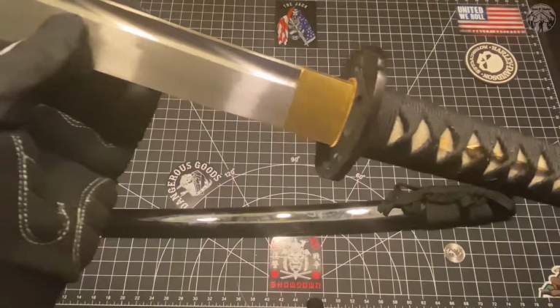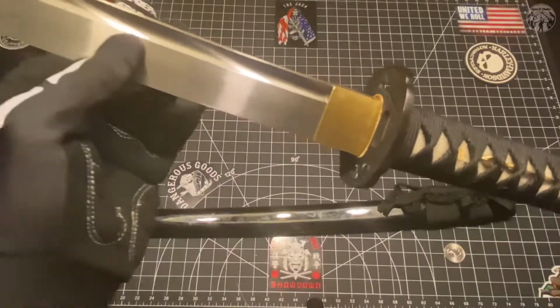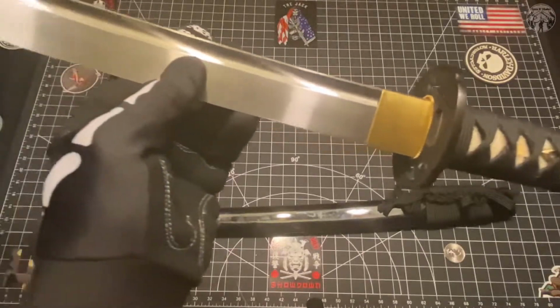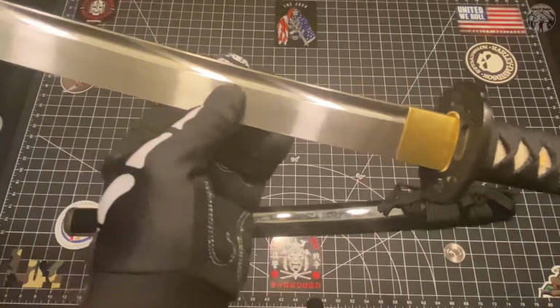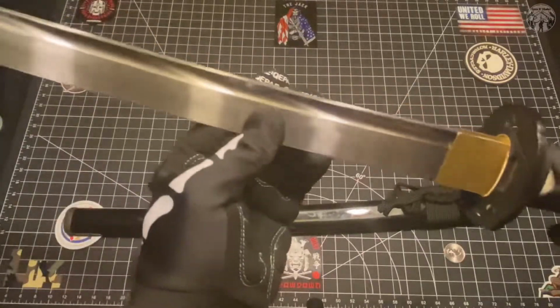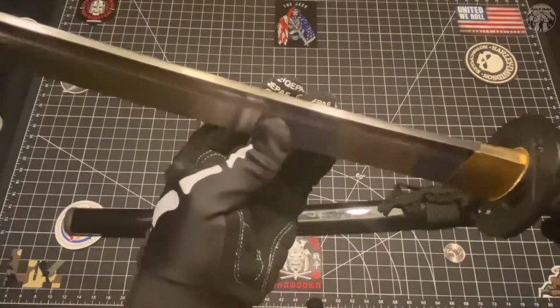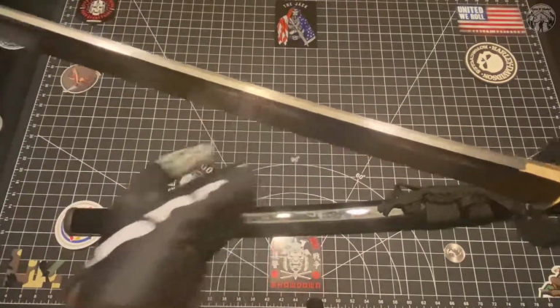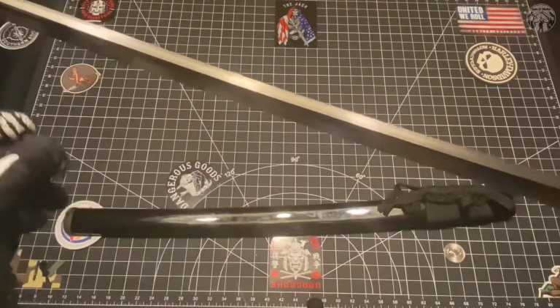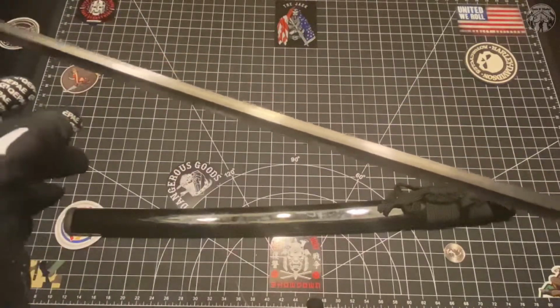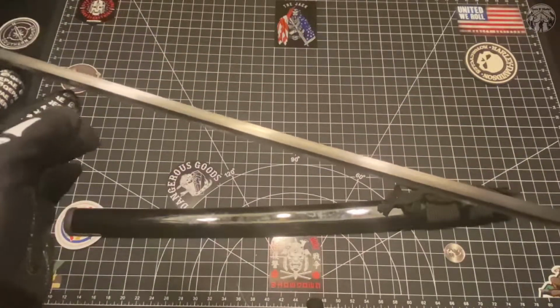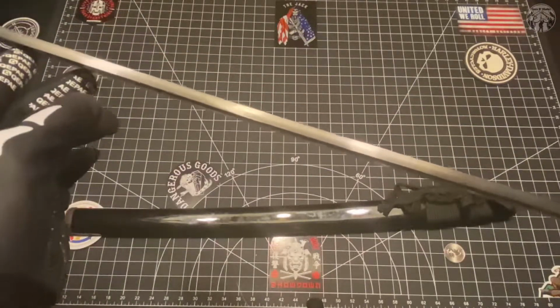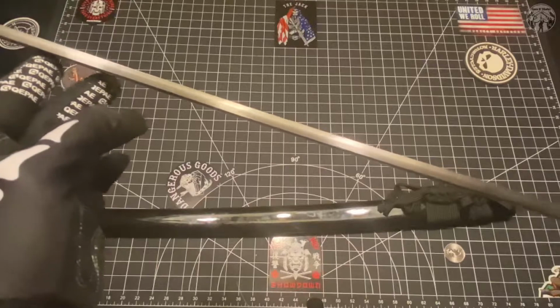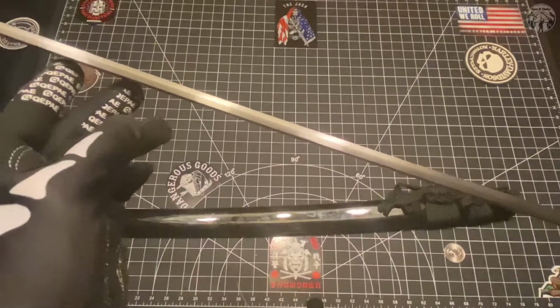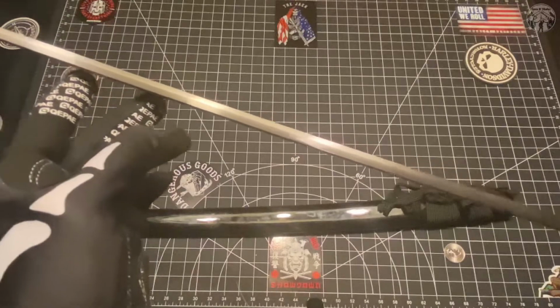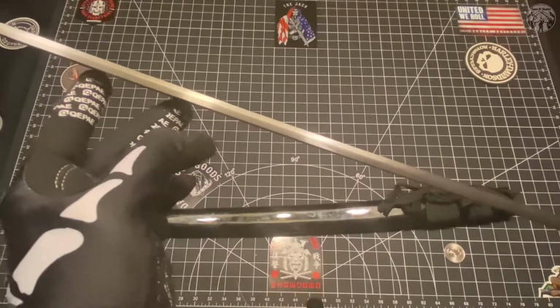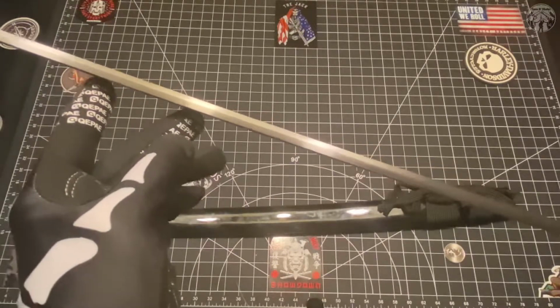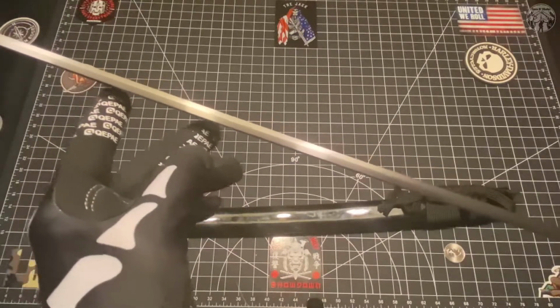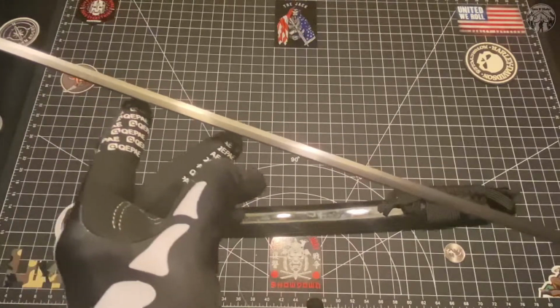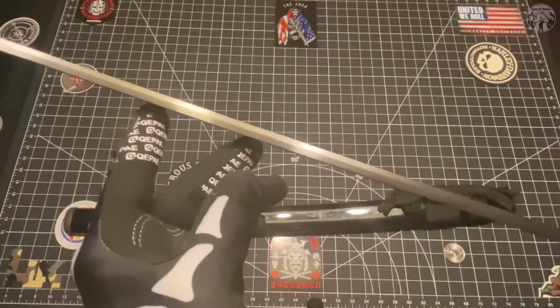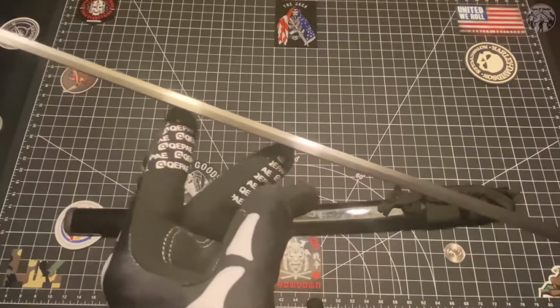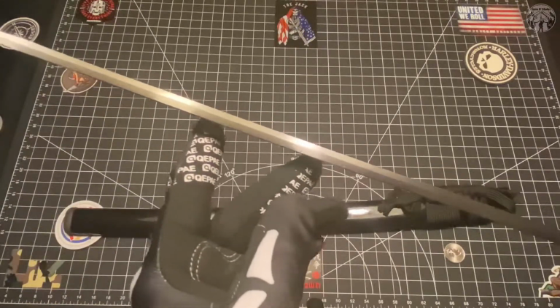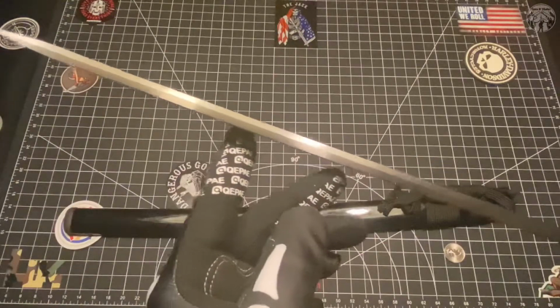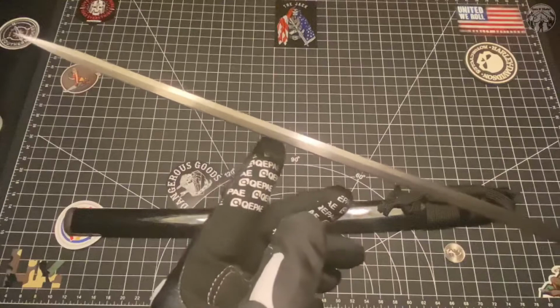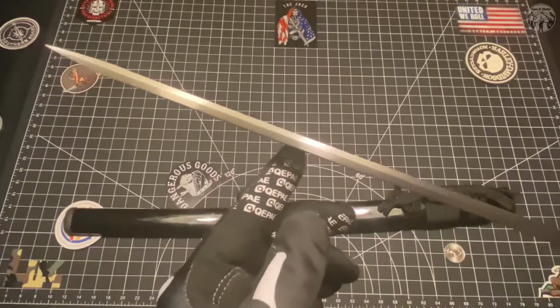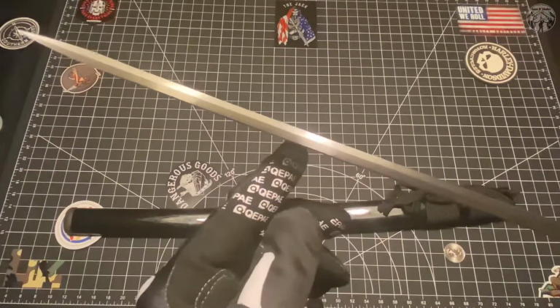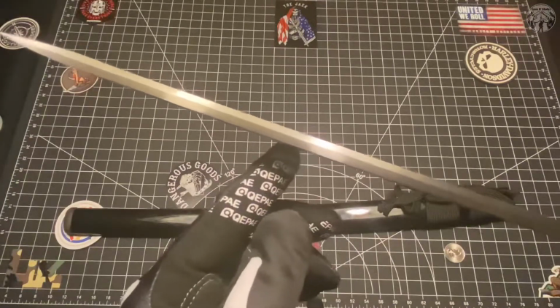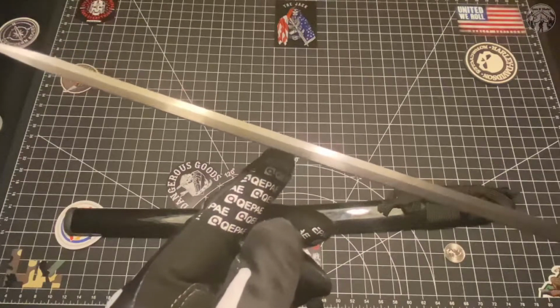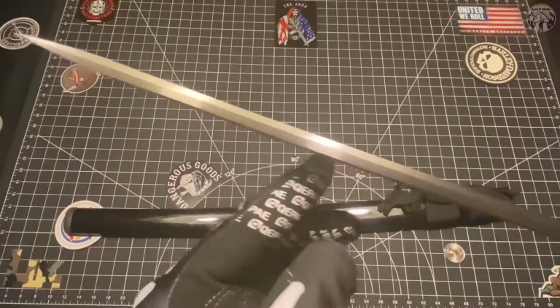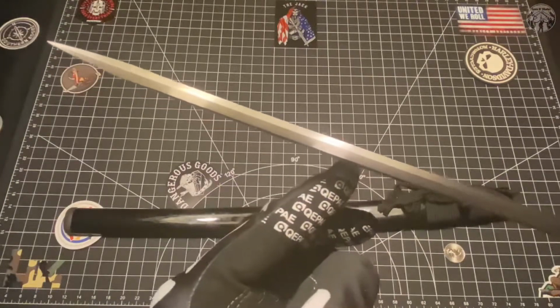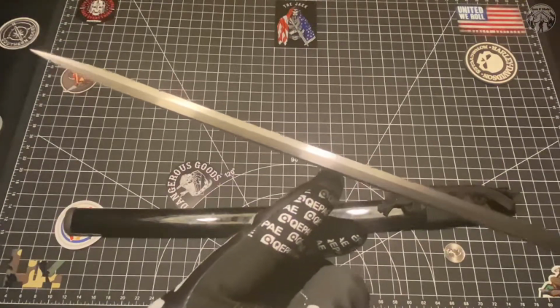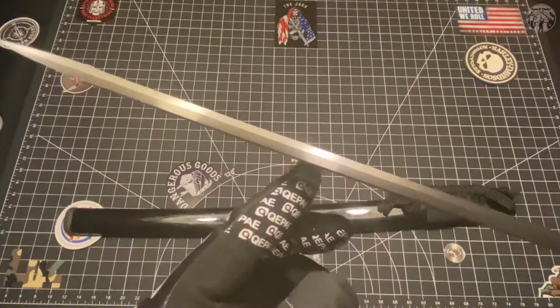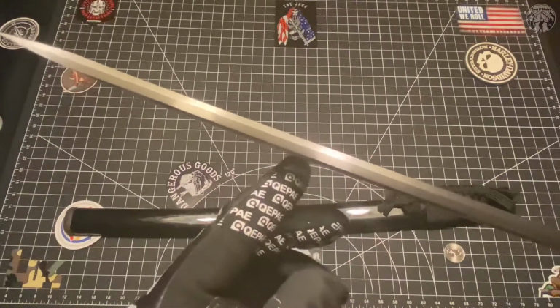Pretty much all she wrote - really nothing to write home about other than just look at how the thickness stretches the whole way to the top. There's gonna be no break in this one, and that's what we need.